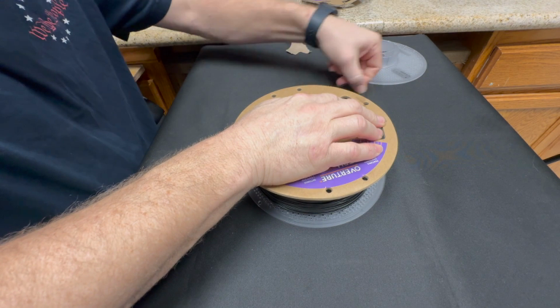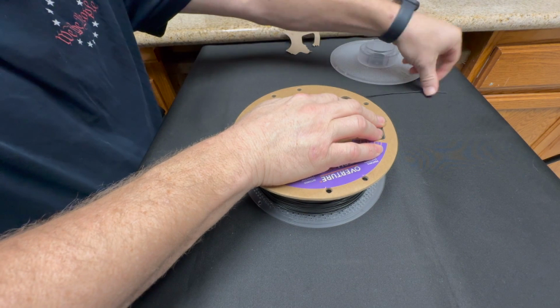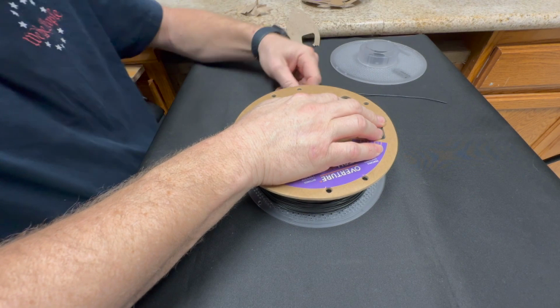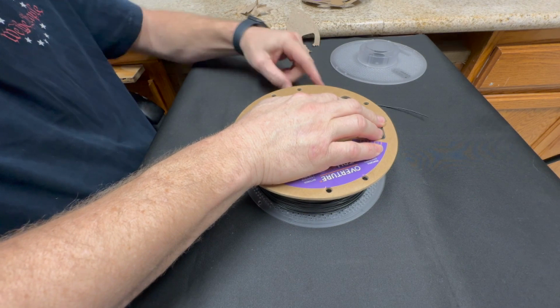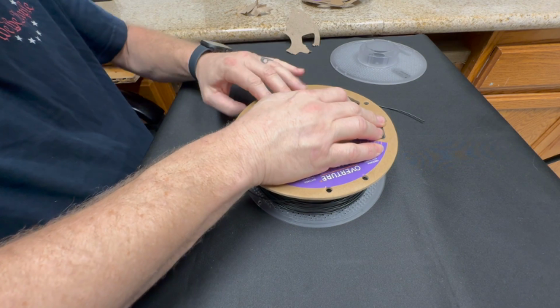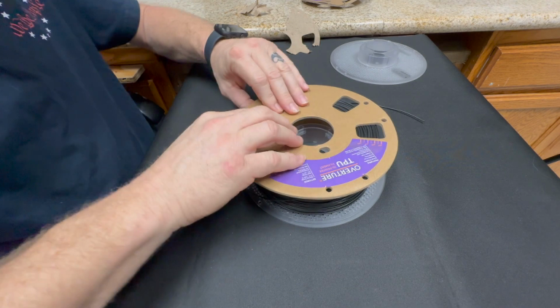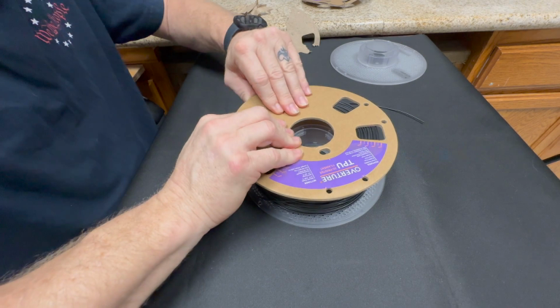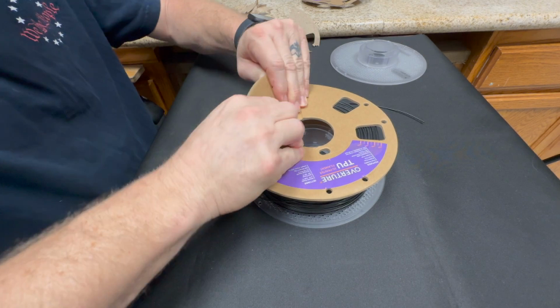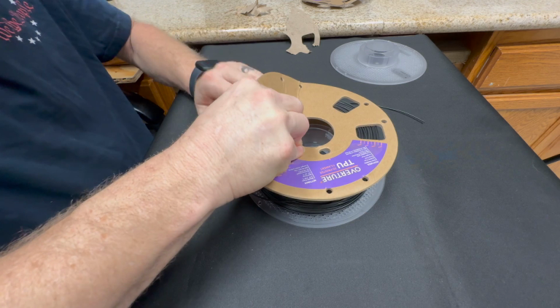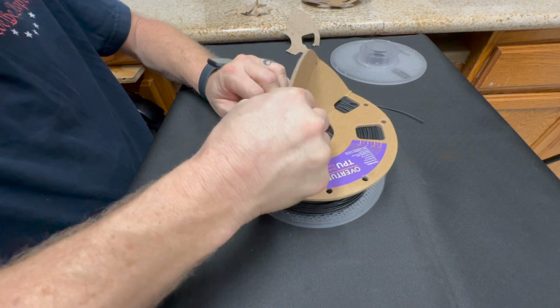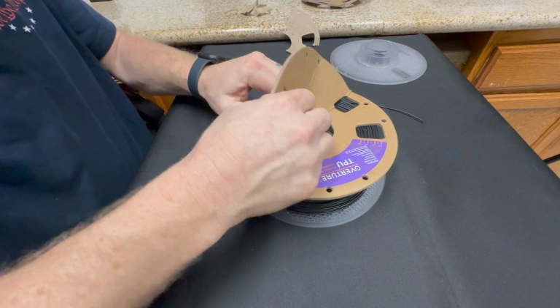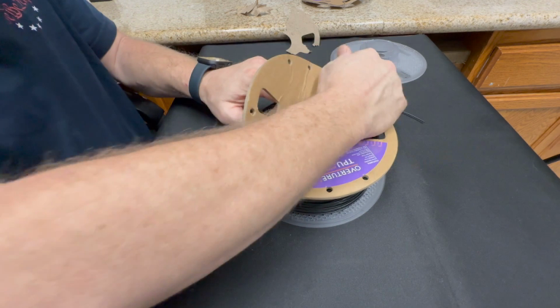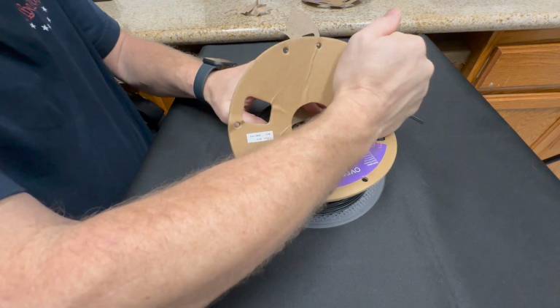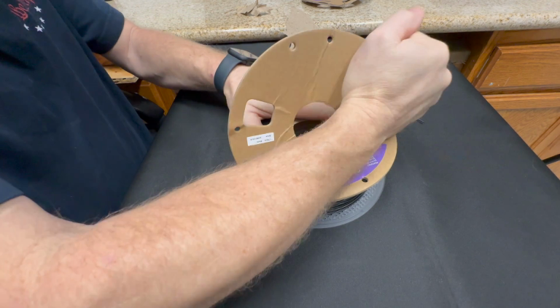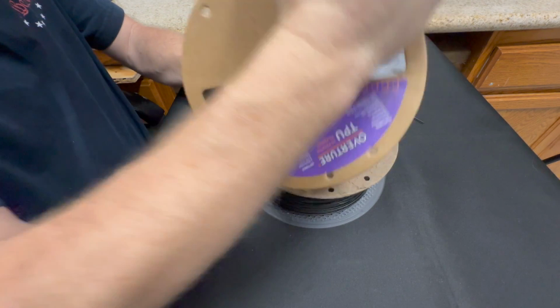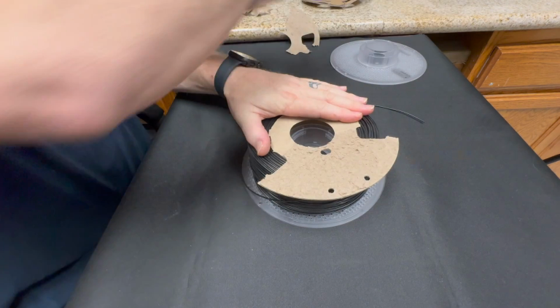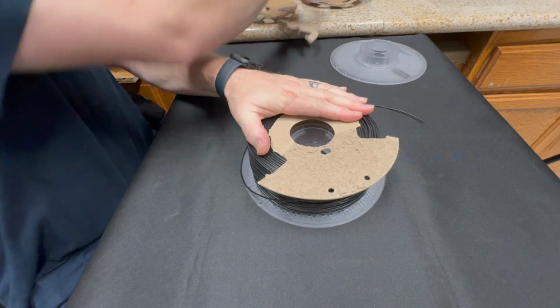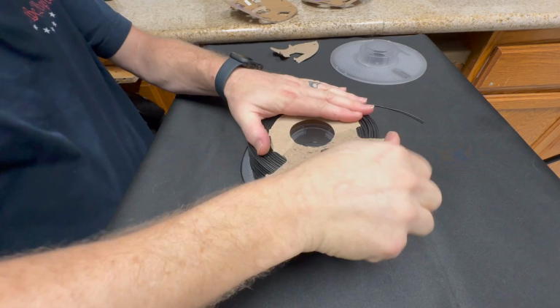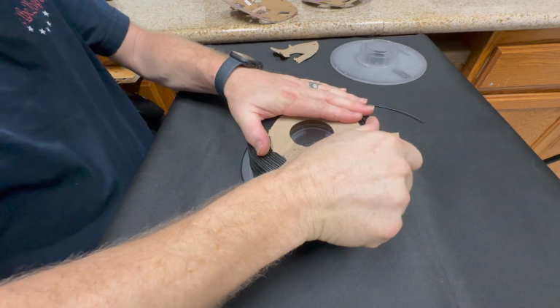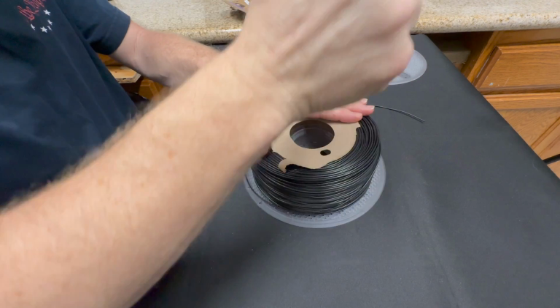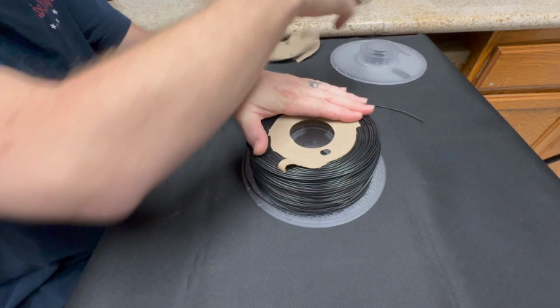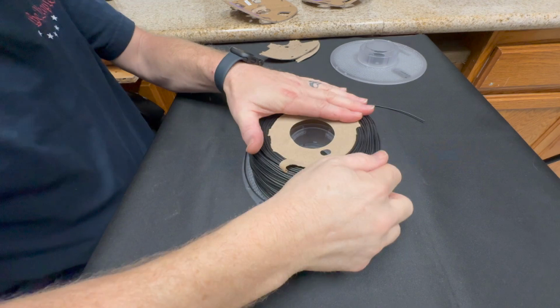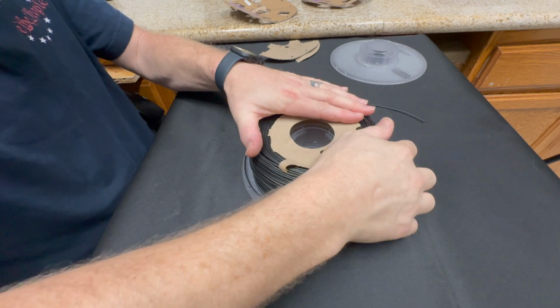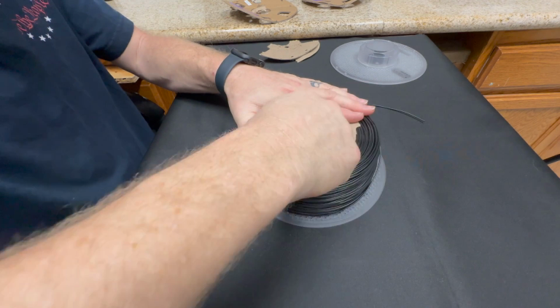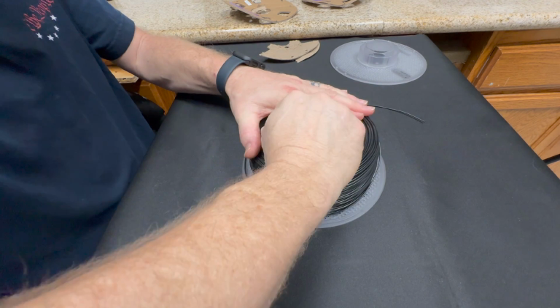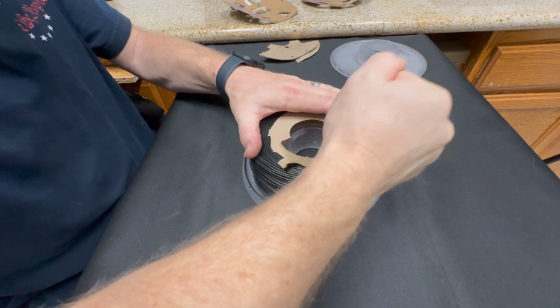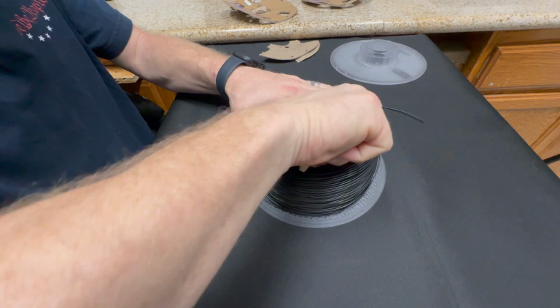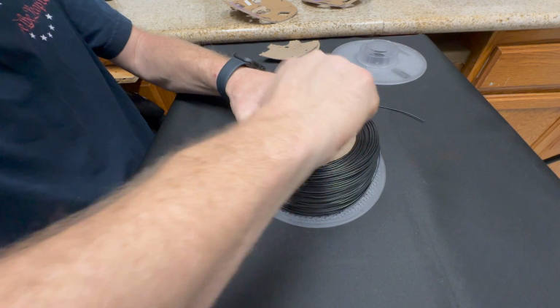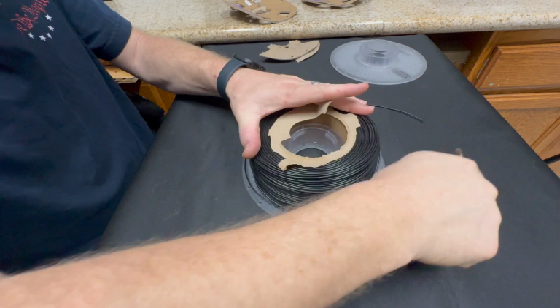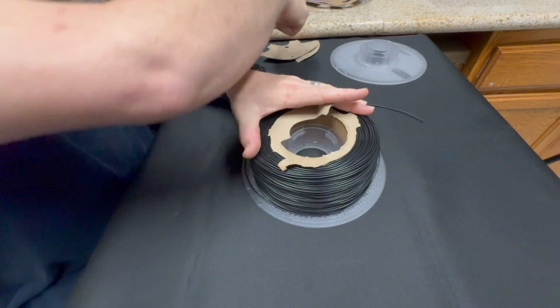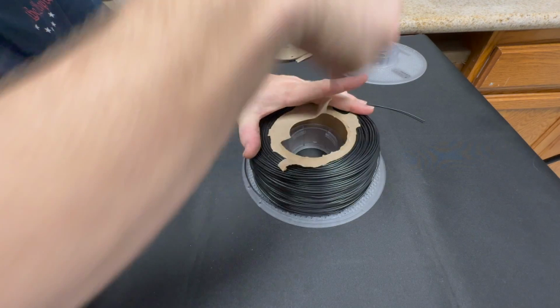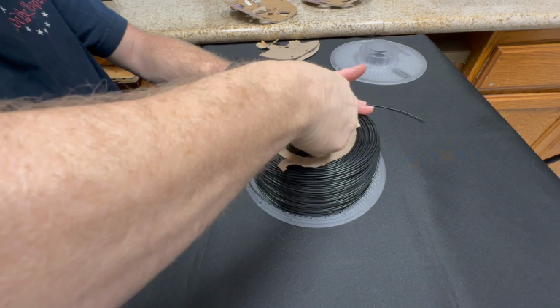Just lay that to the side so I know where the end's at, and we're going to do the same exact thing. Real quick, real easy — it's popping up a little bit but that's okay, we'll fix that in a minute.